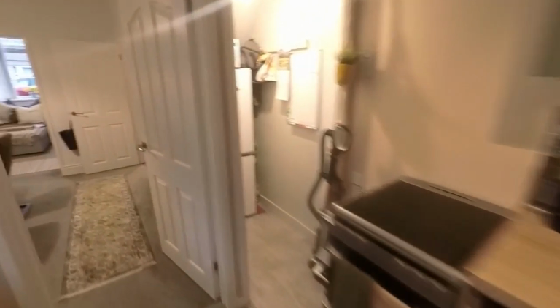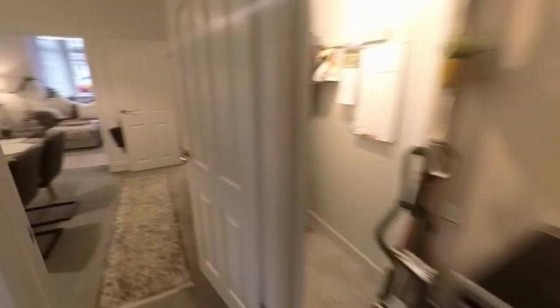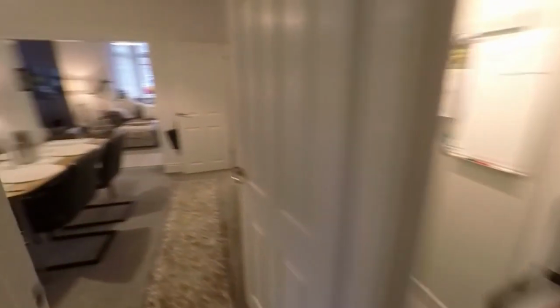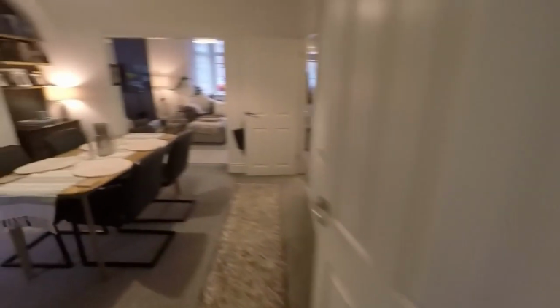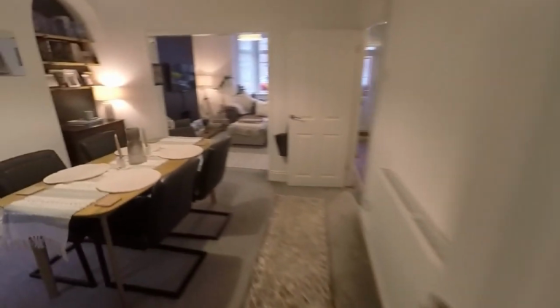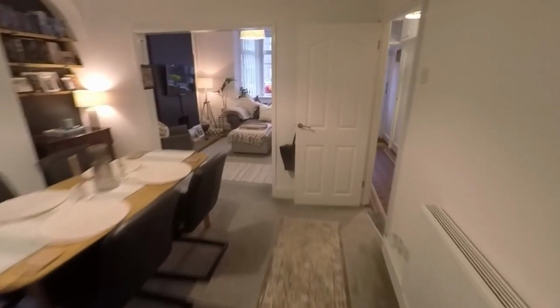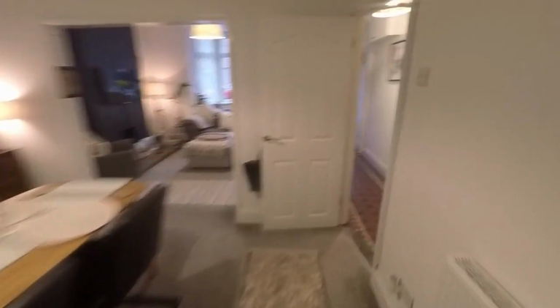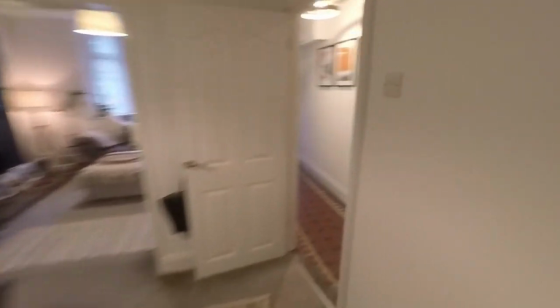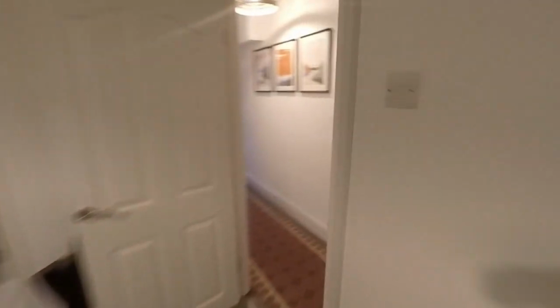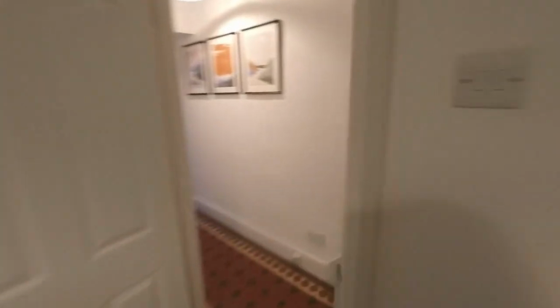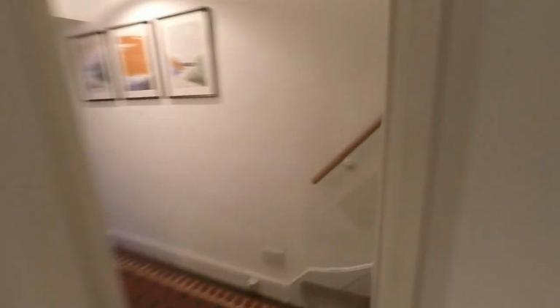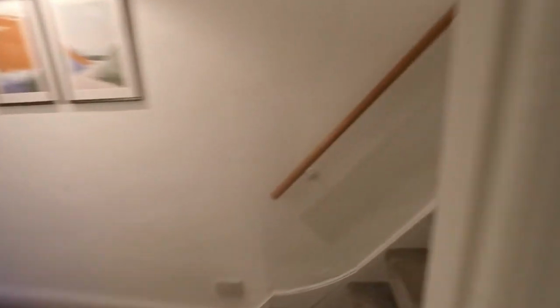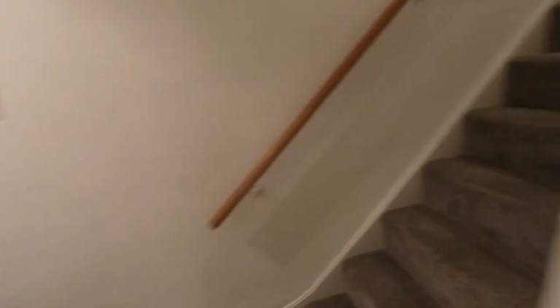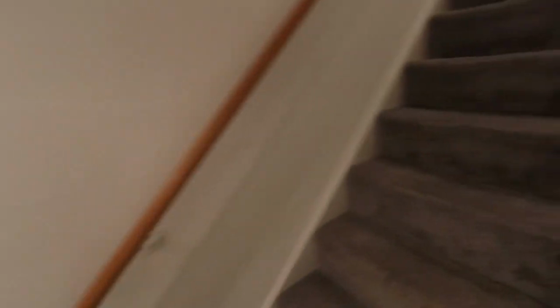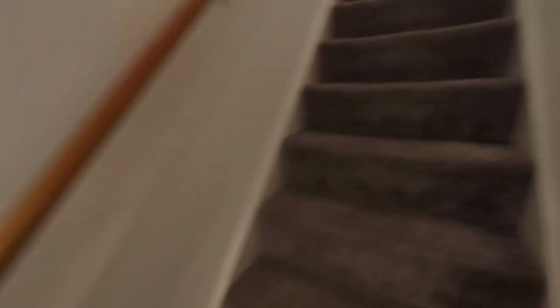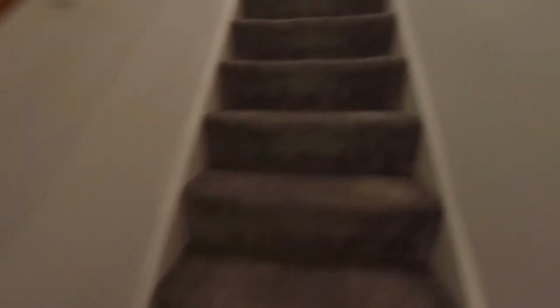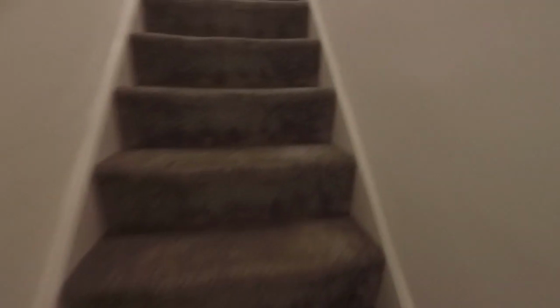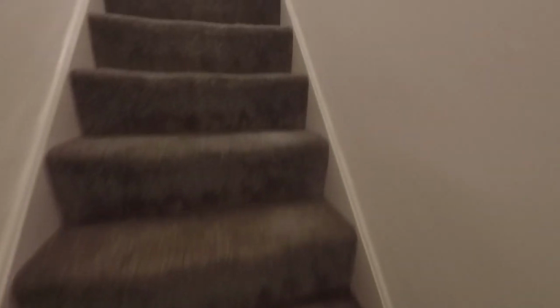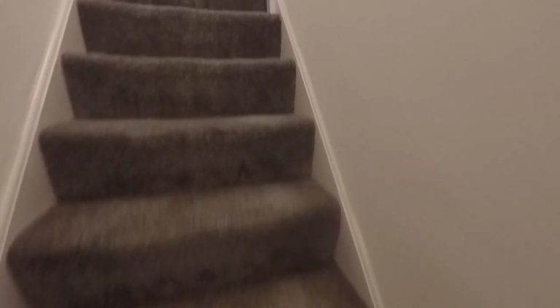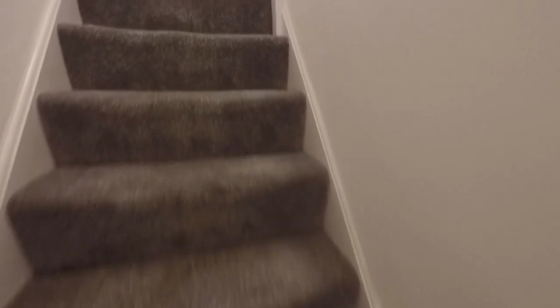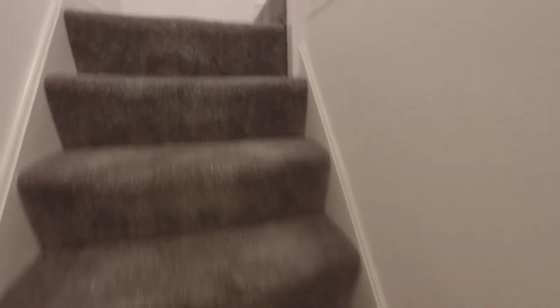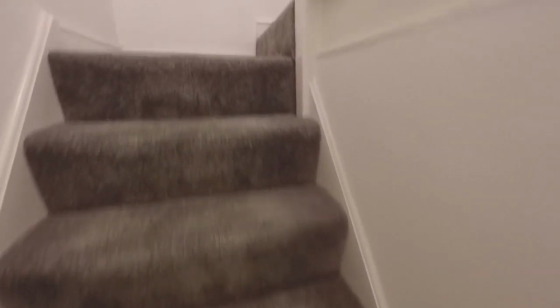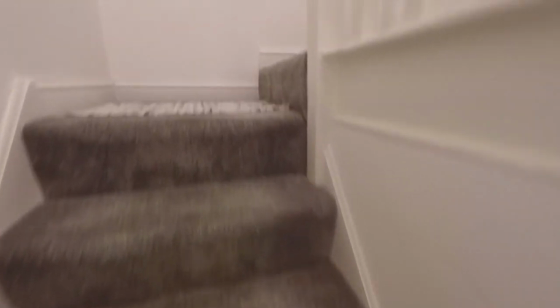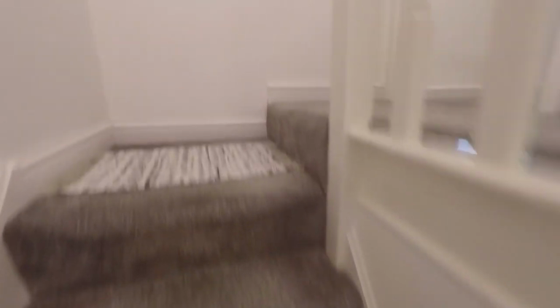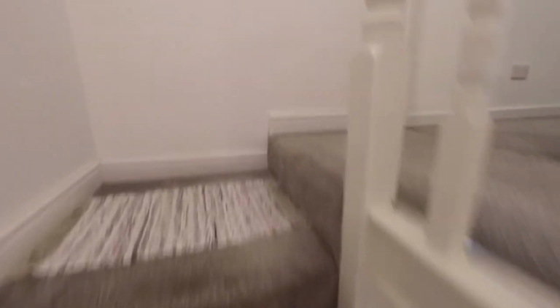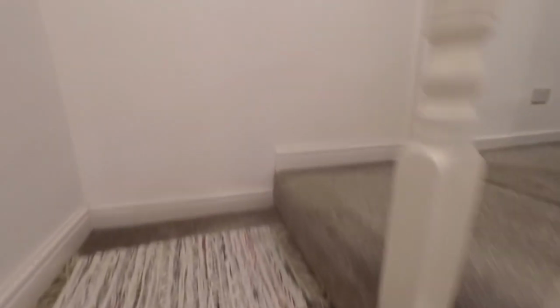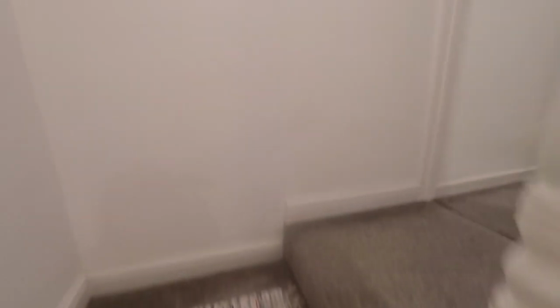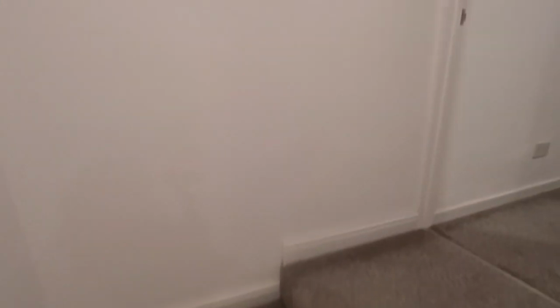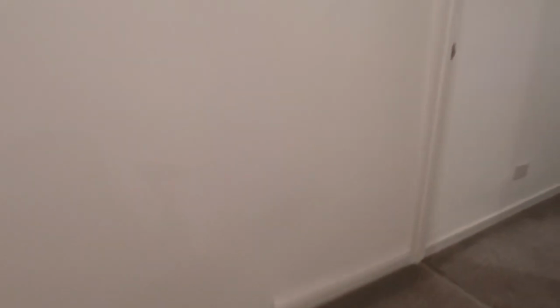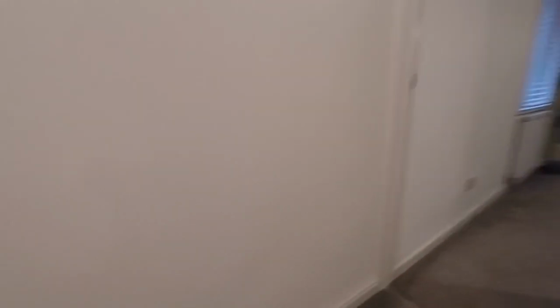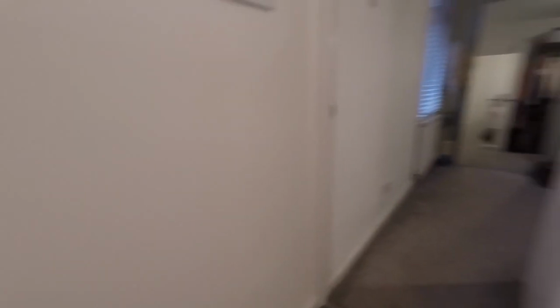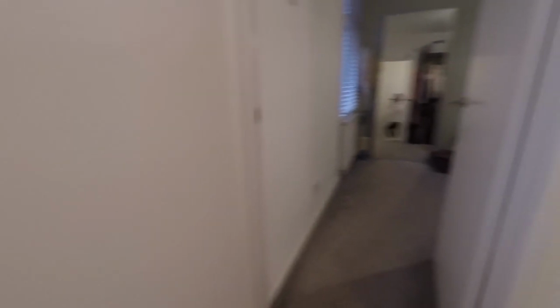Back through the main living areas, we'll make our way up to the first floor. Up here we have the three bedrooms, all very well presented.